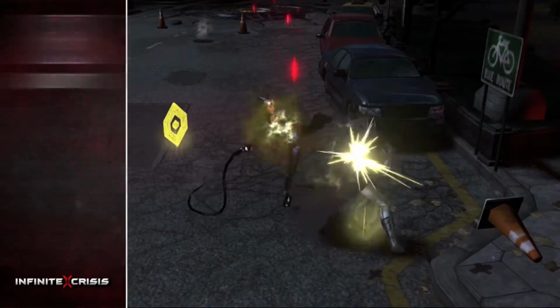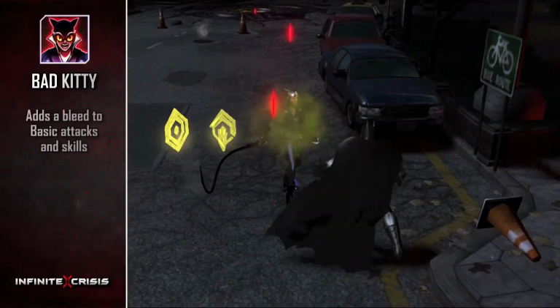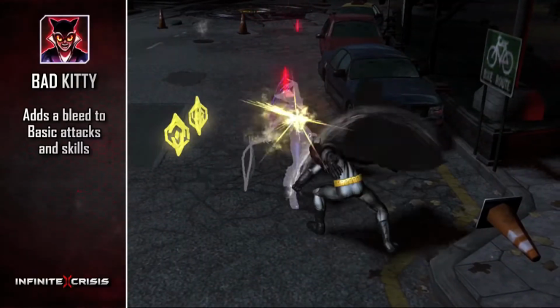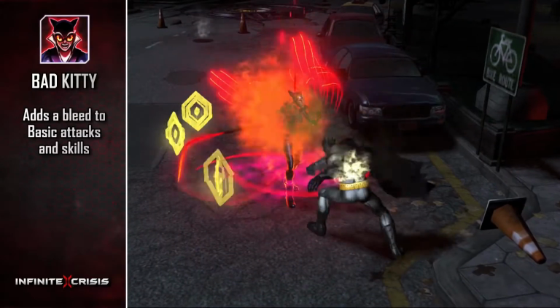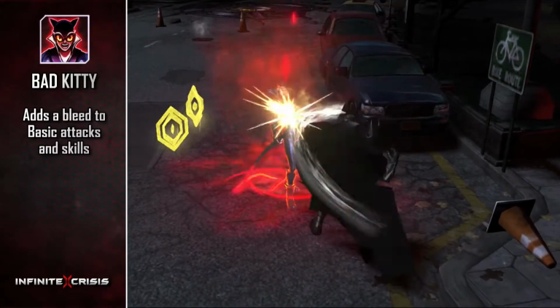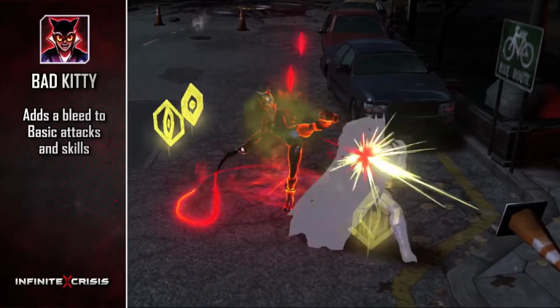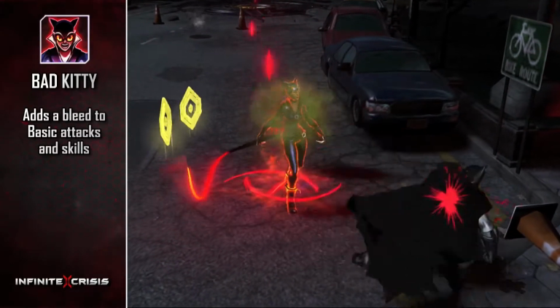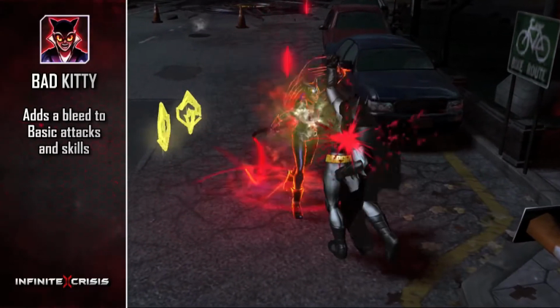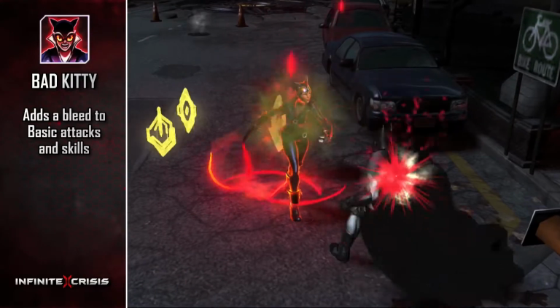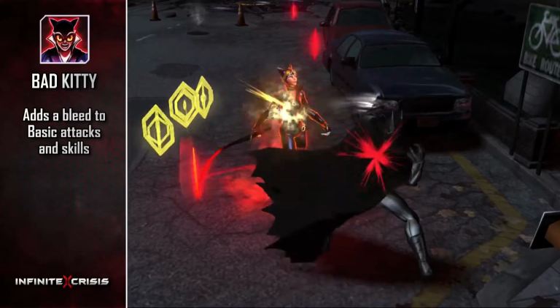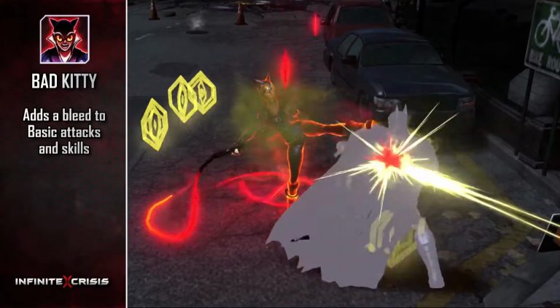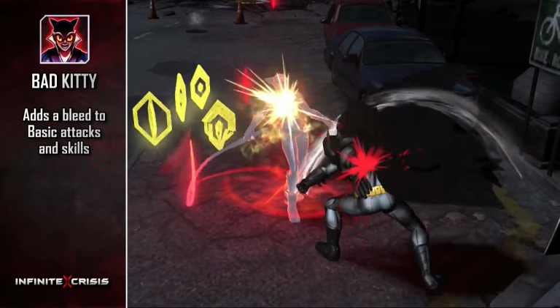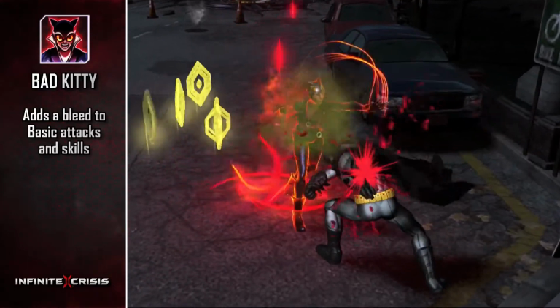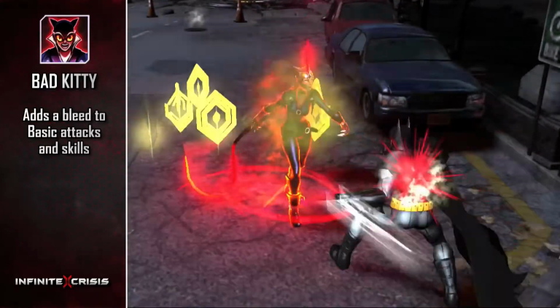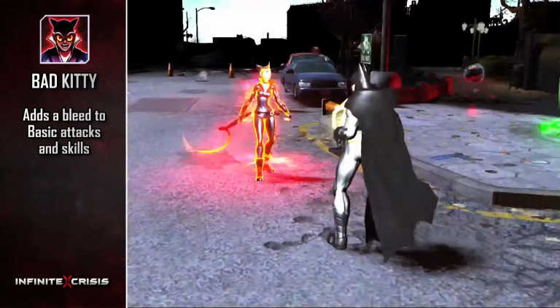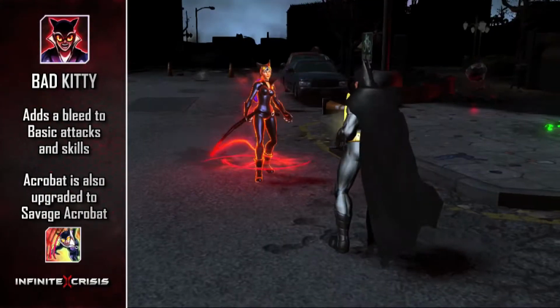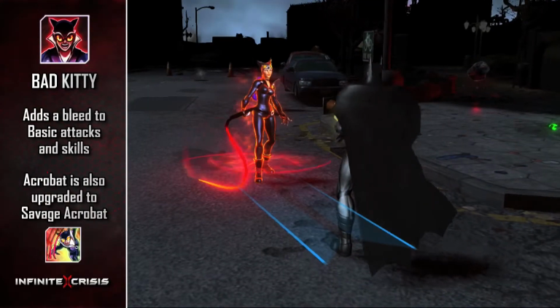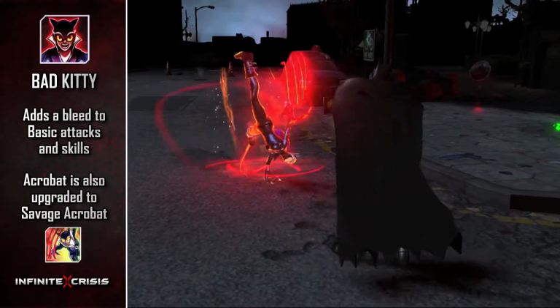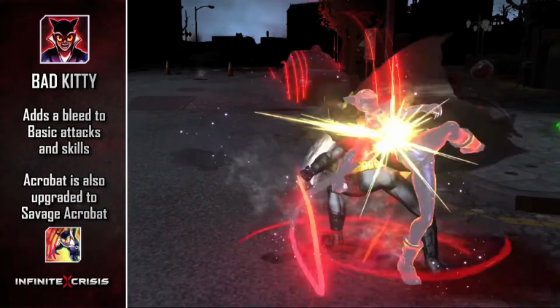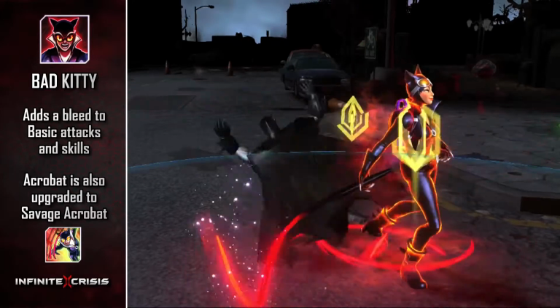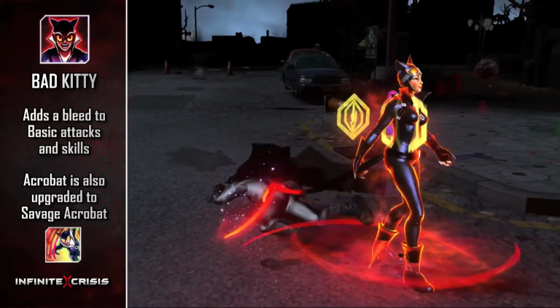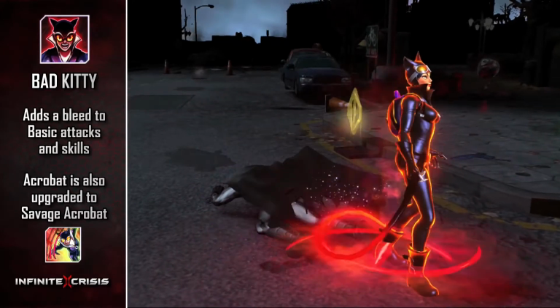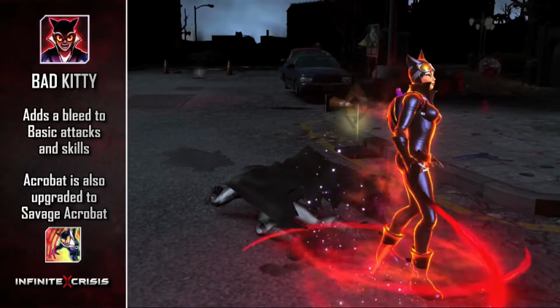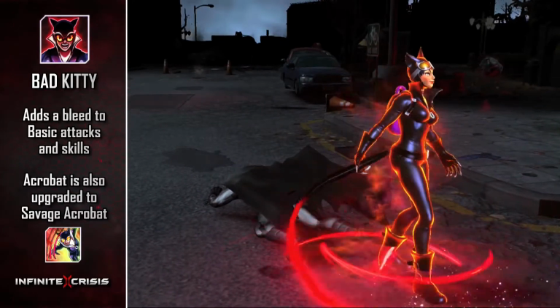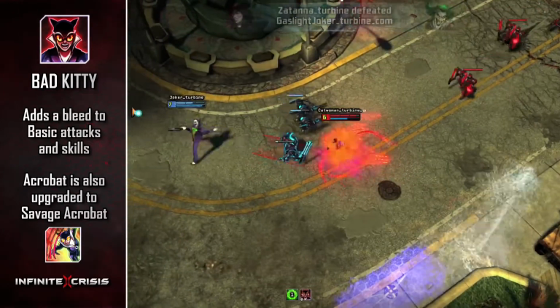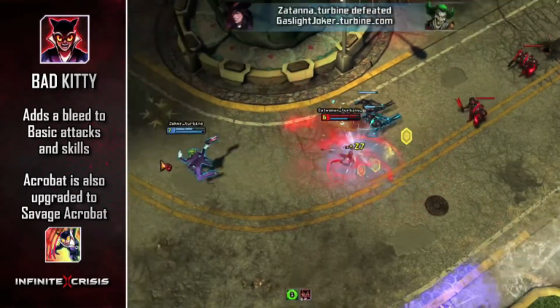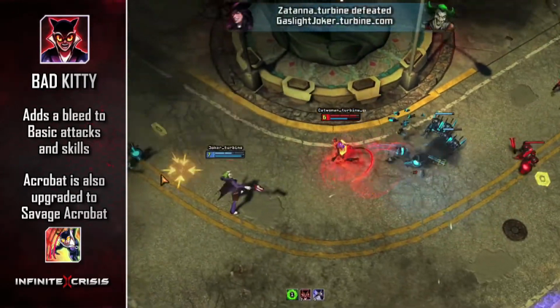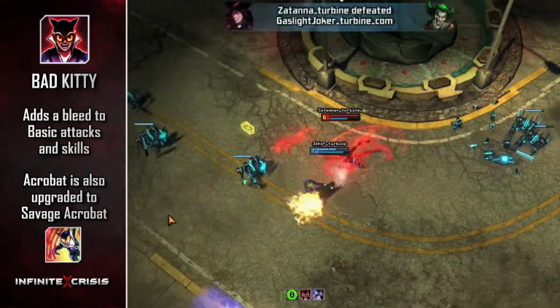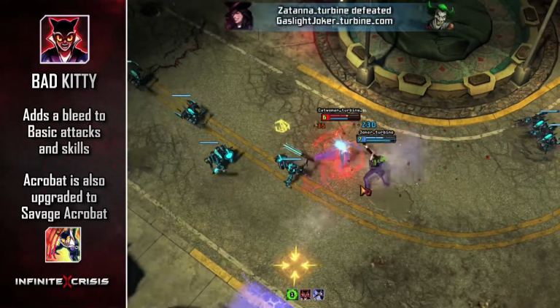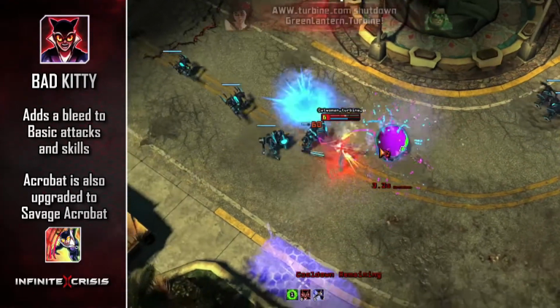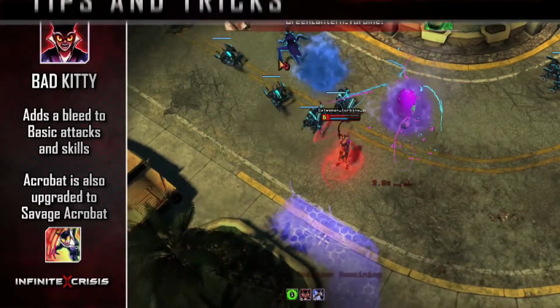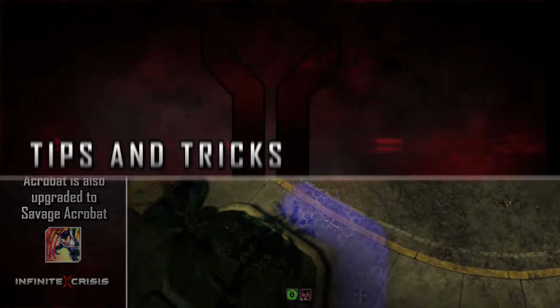Her ultimate is Bad Kitty, which causes basic attacks and skills to add a short-duration attack damage bleed. Acrobat is also upgraded to Savage Acrobat, with zero cost, lower cooldown, and additional attack damage to enemies caught in your path.